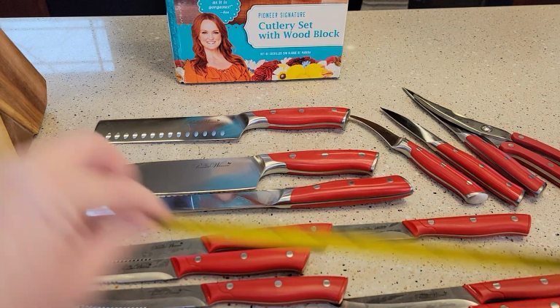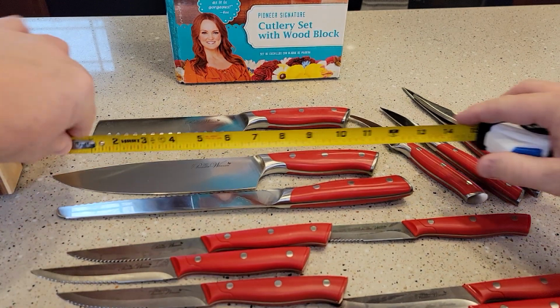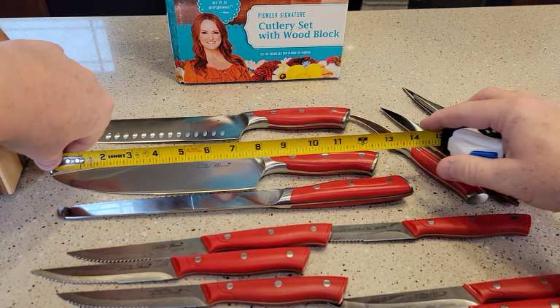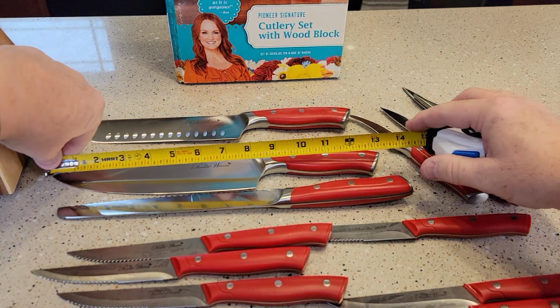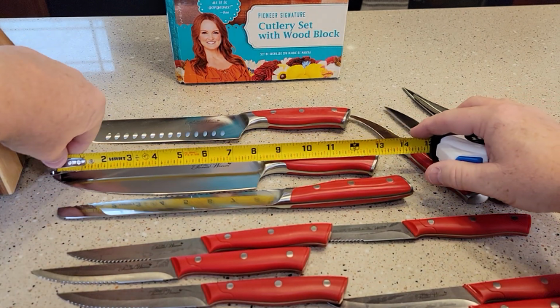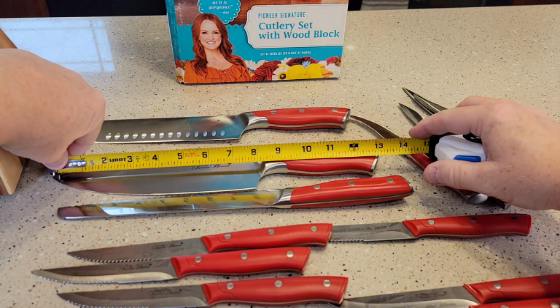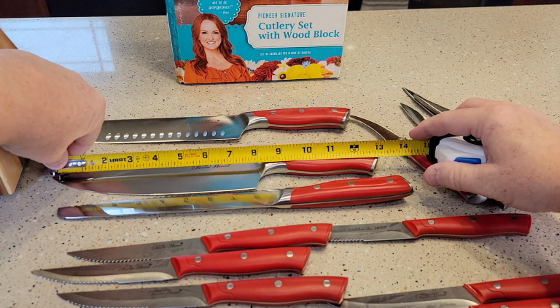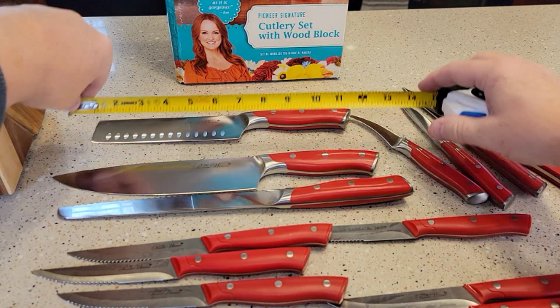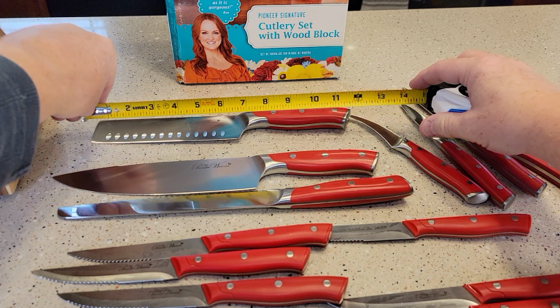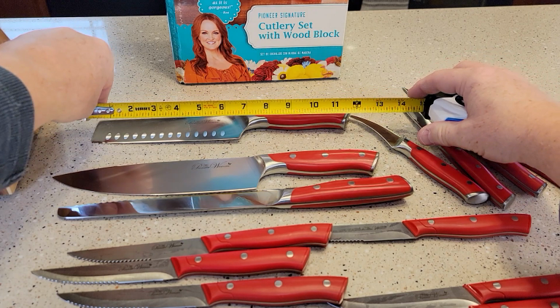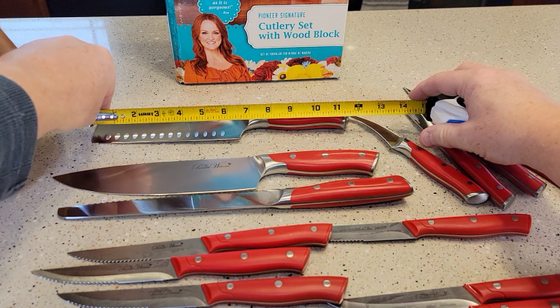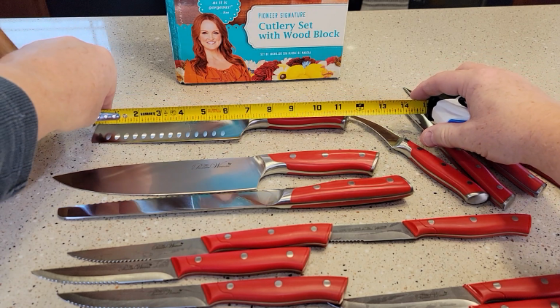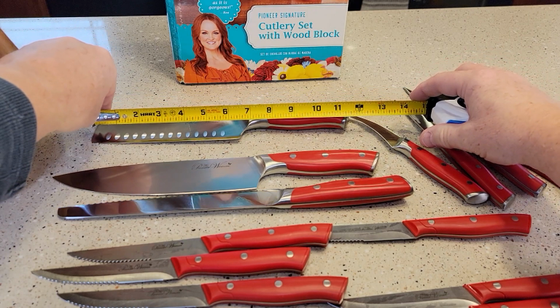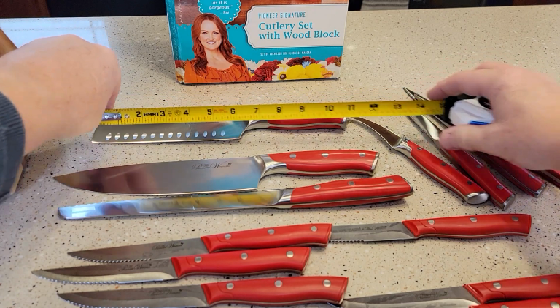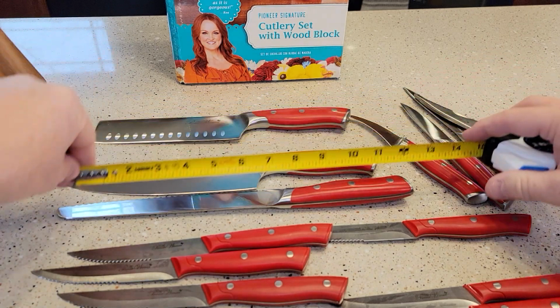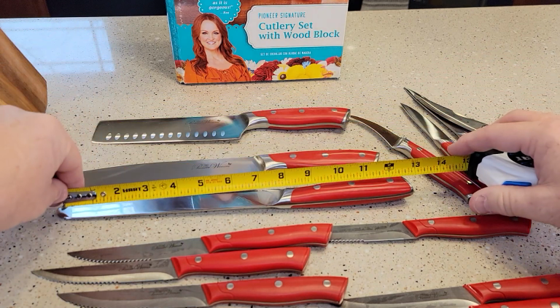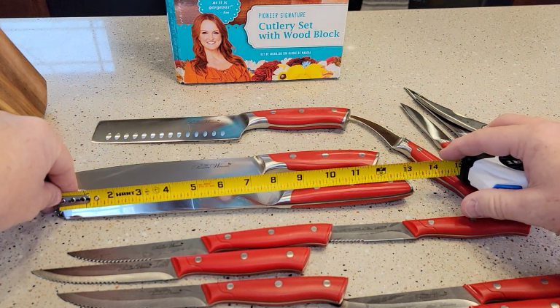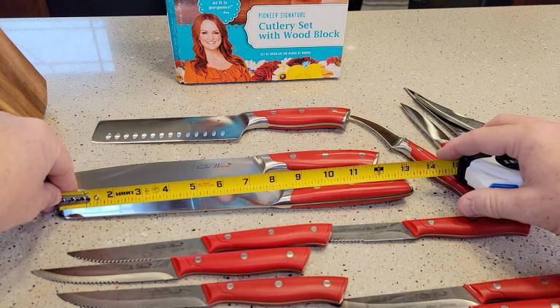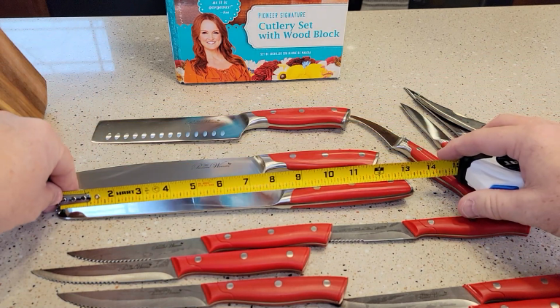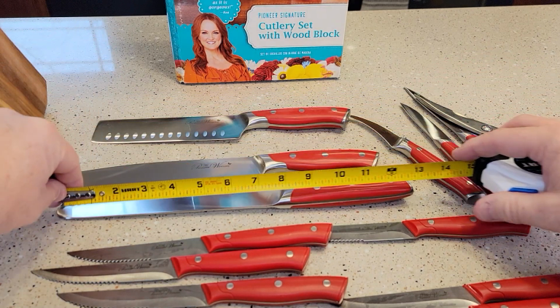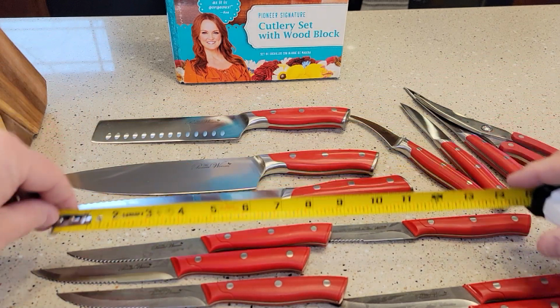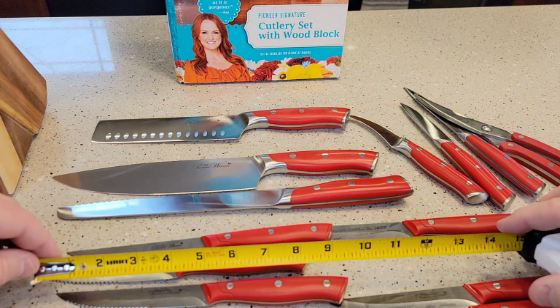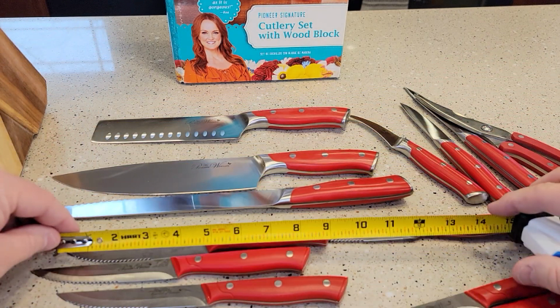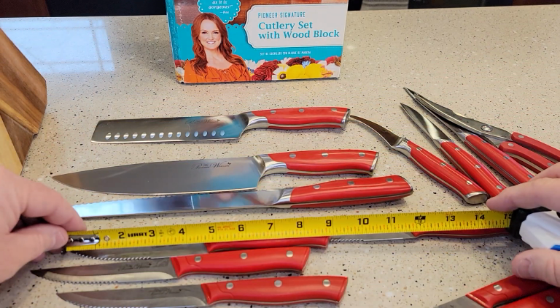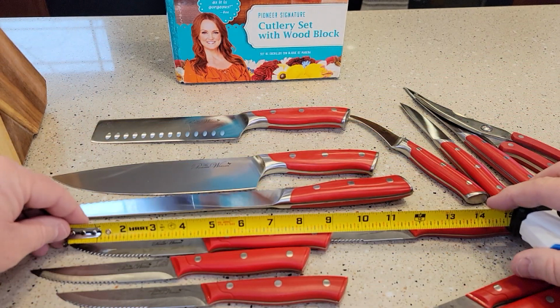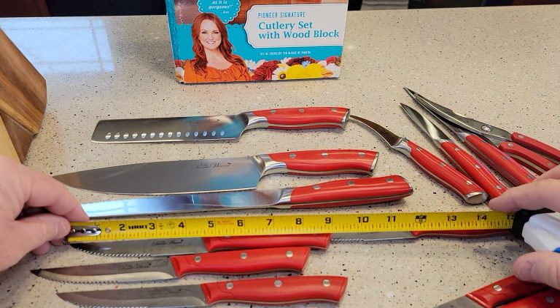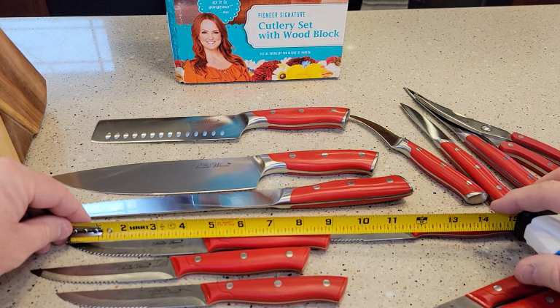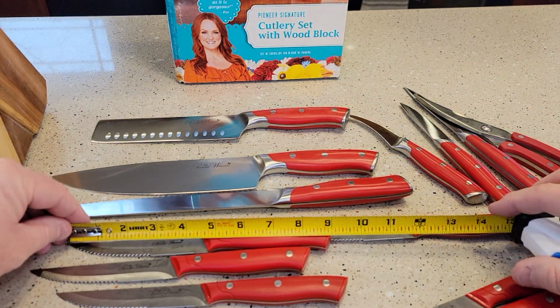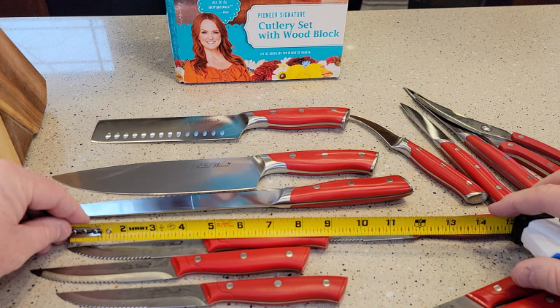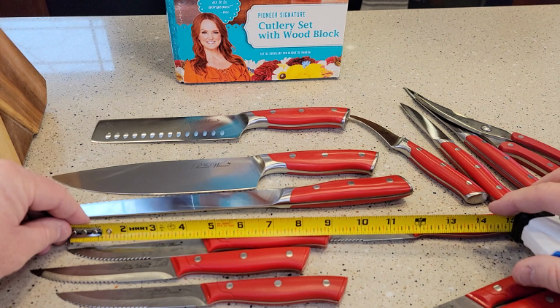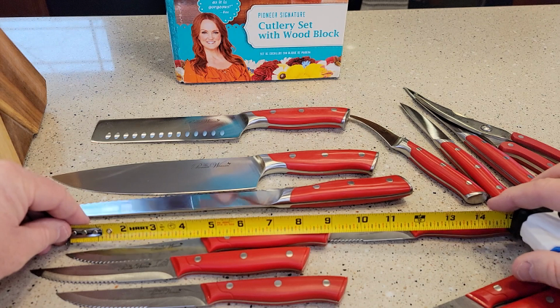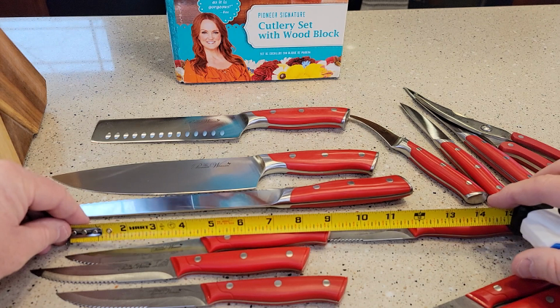Rough dimensions: the big knife's about 13 inches, that one's about 11 and a half. The bread knife's about 13. The steak knives are all right at nine.